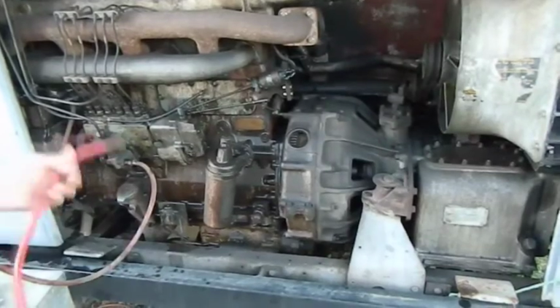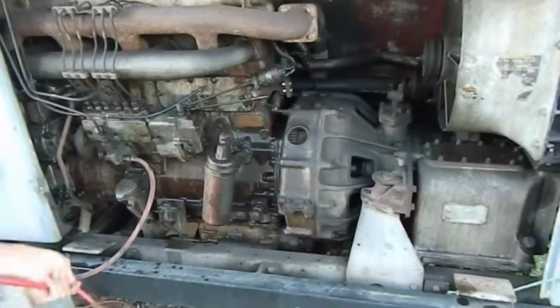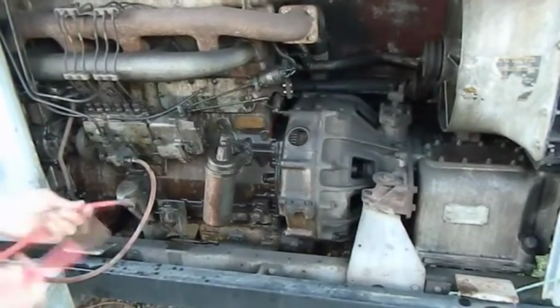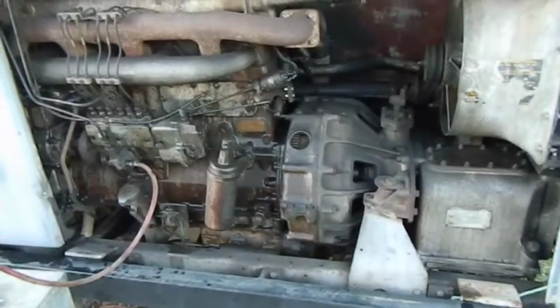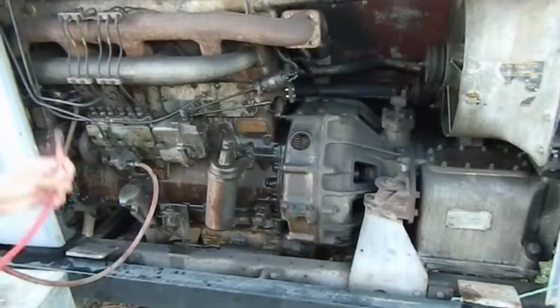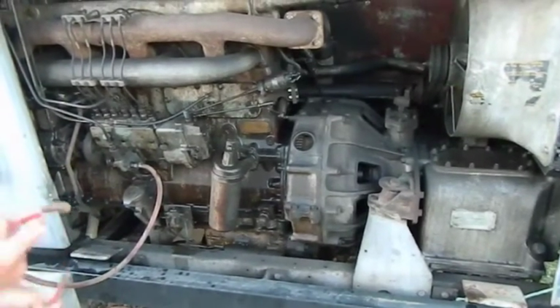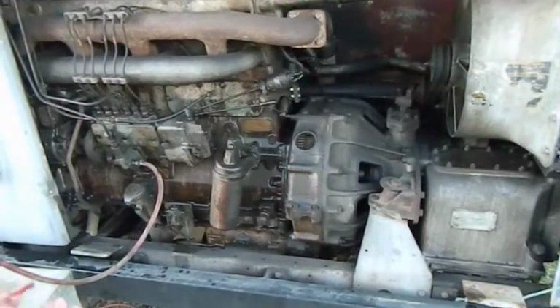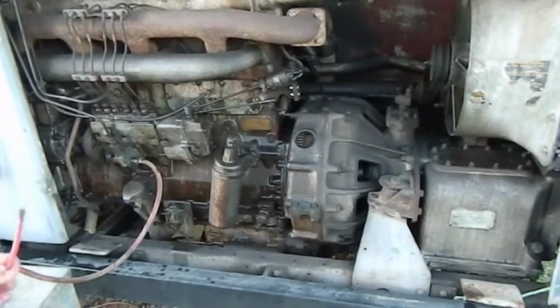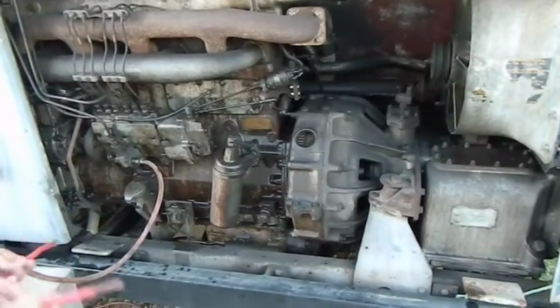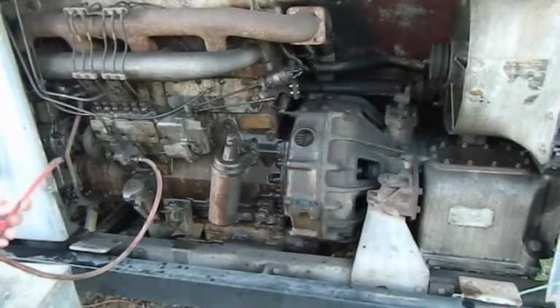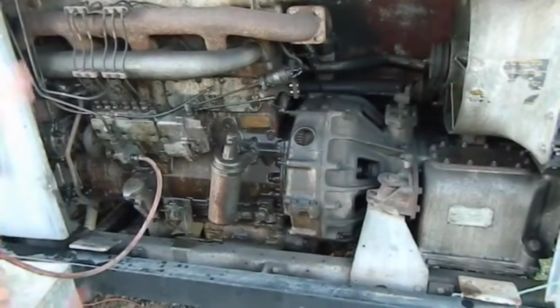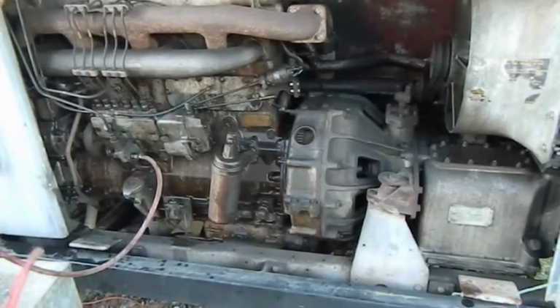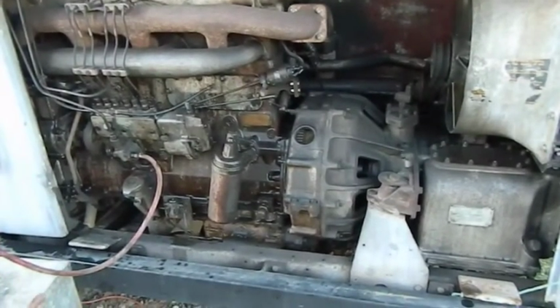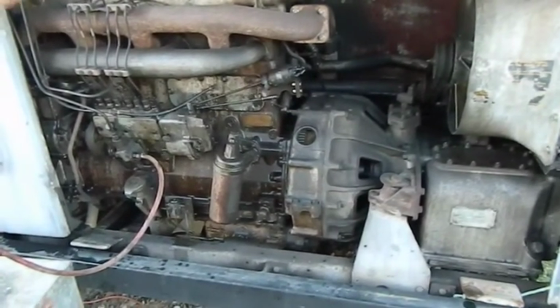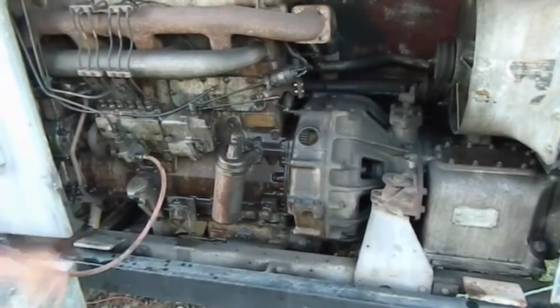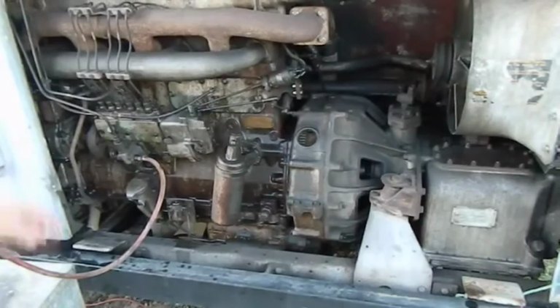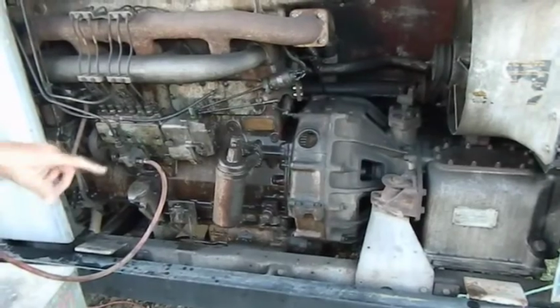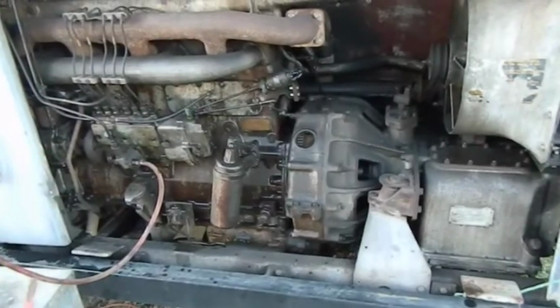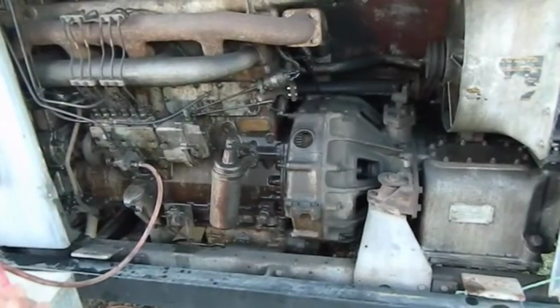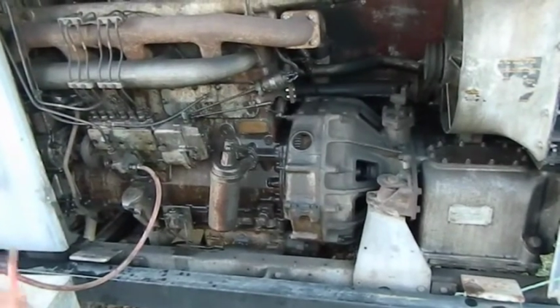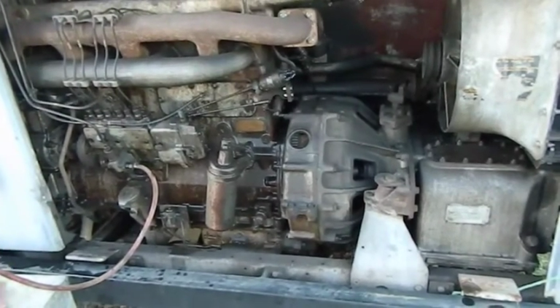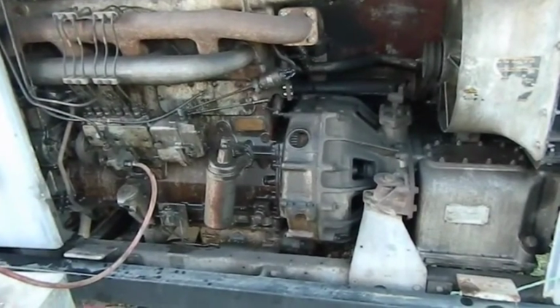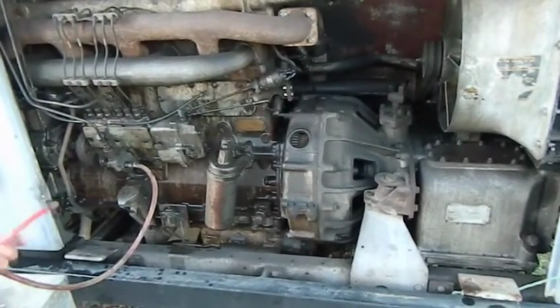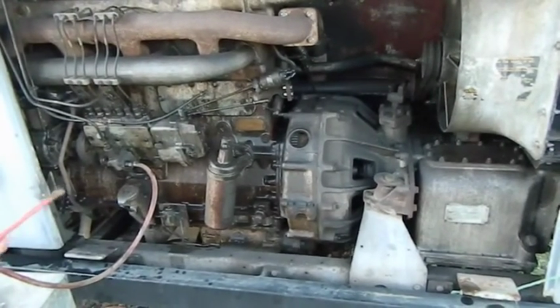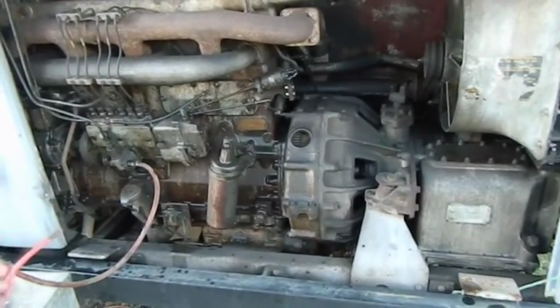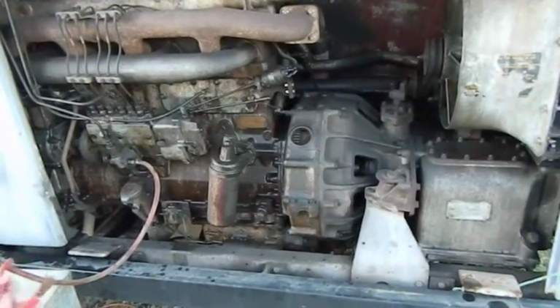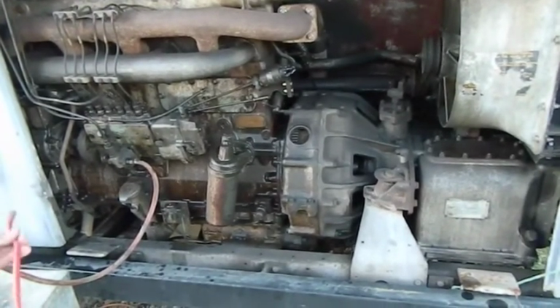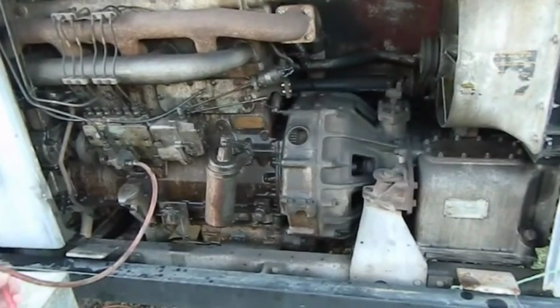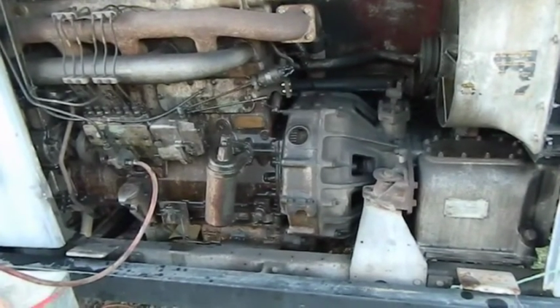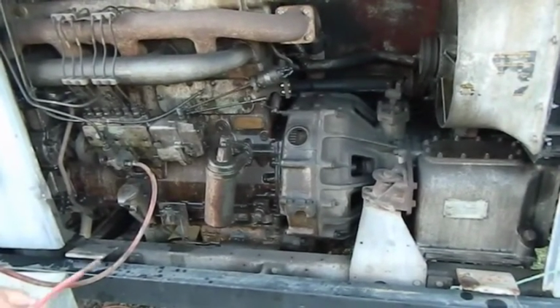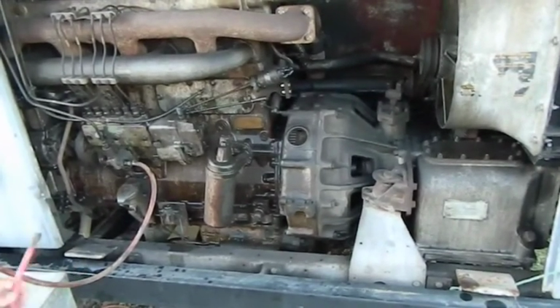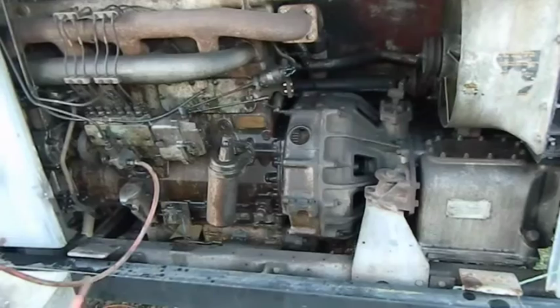When you jumpstart these things, make sure they're not in gear, or your bus will drive away down the road and you'll still be standing here wondering how stupid you were.